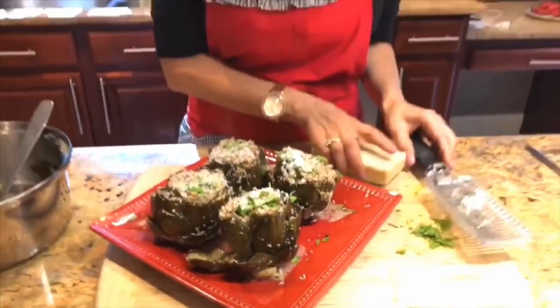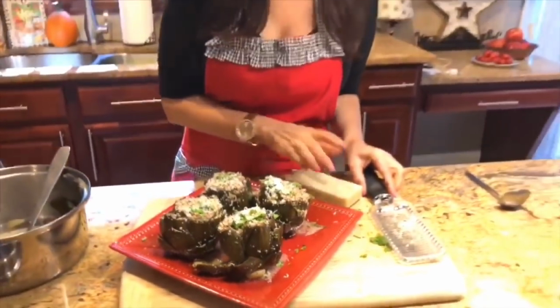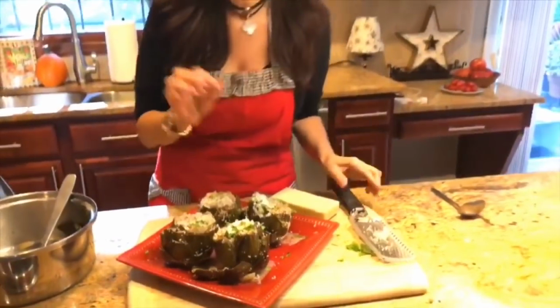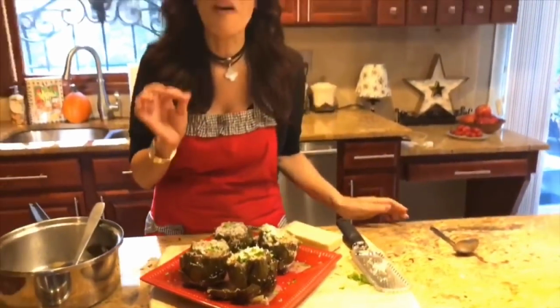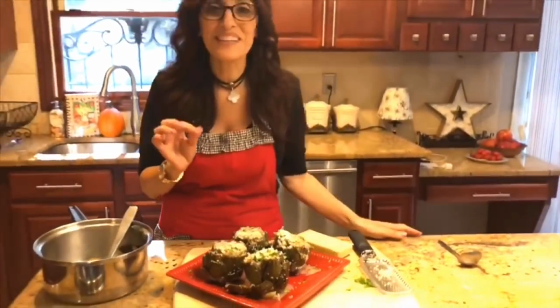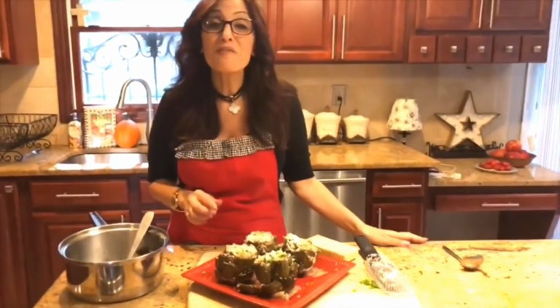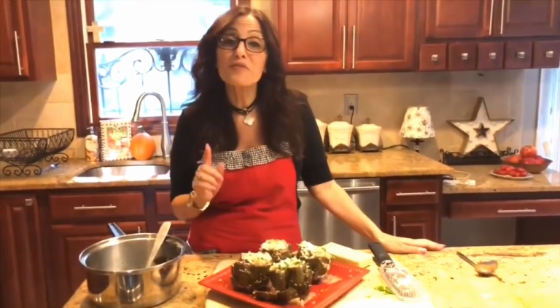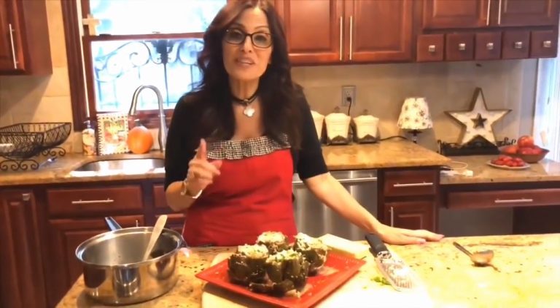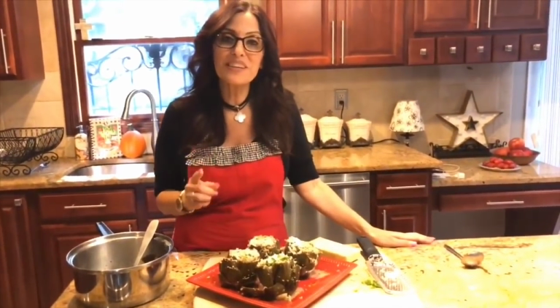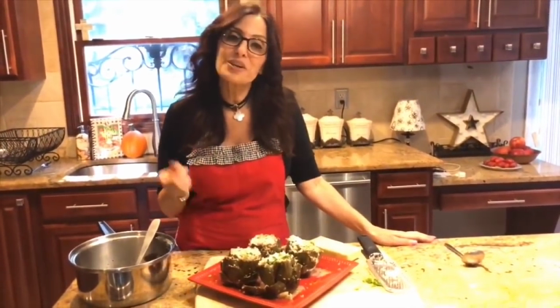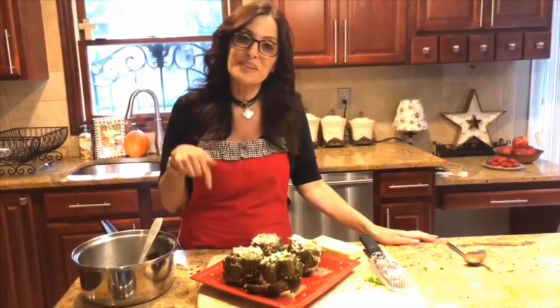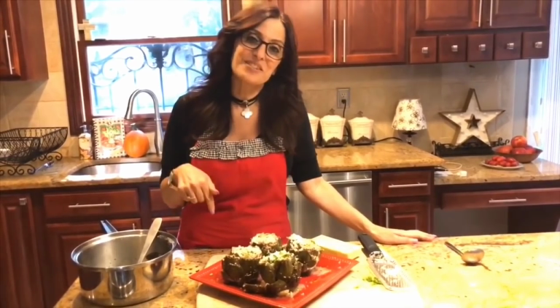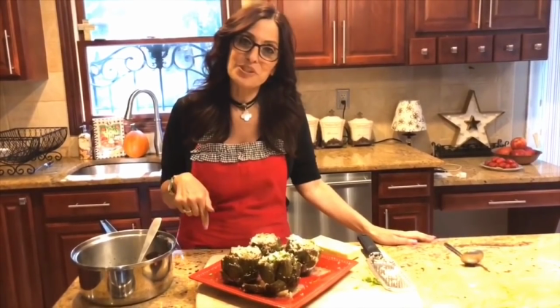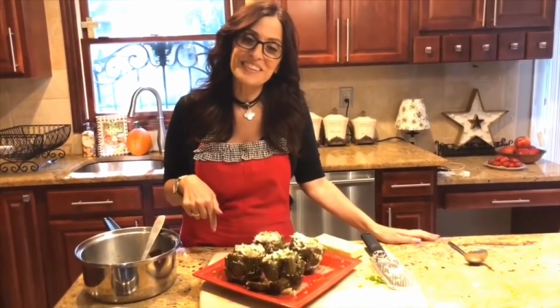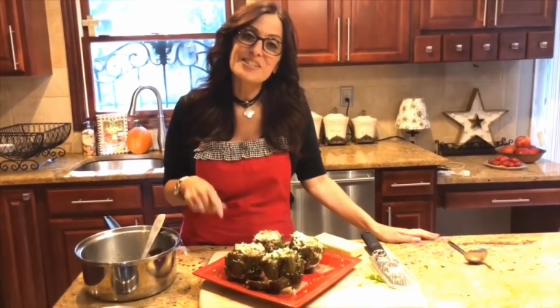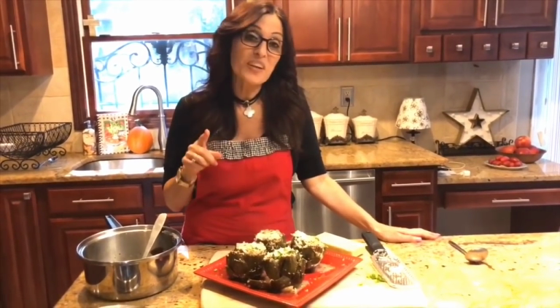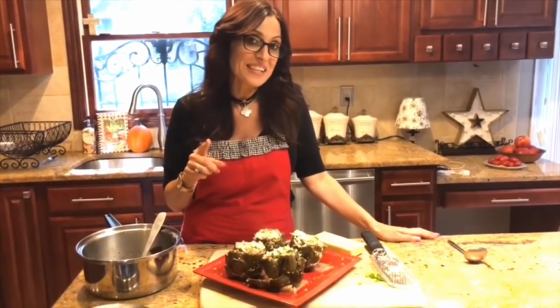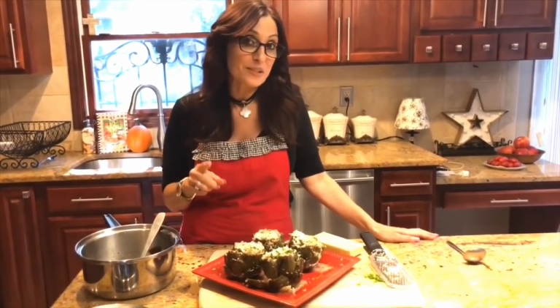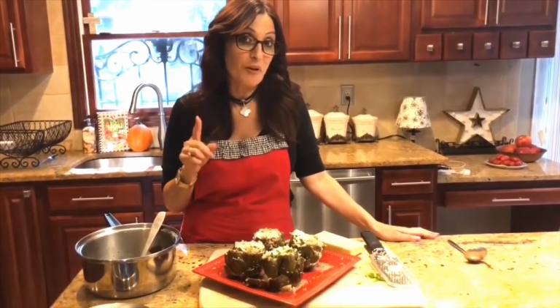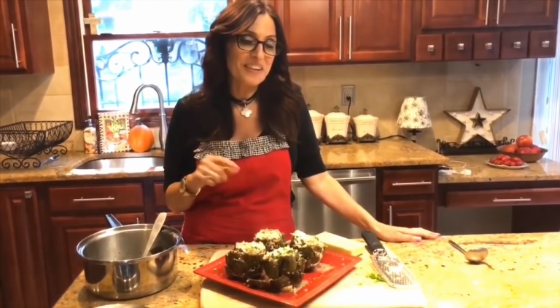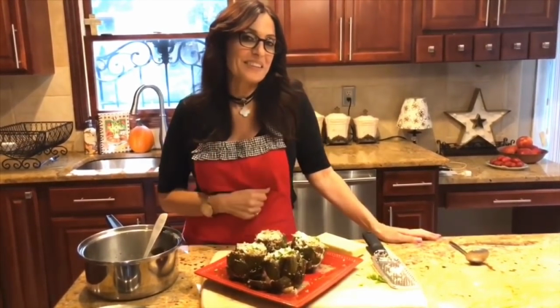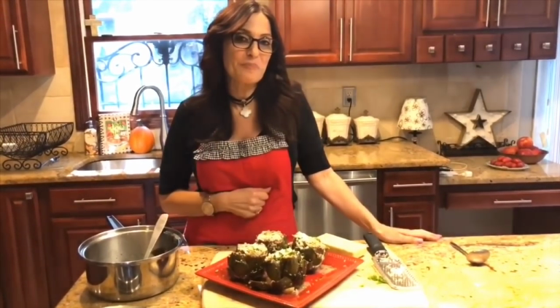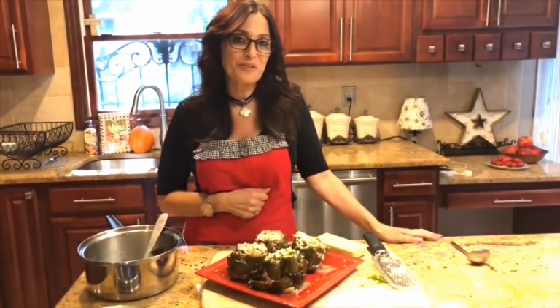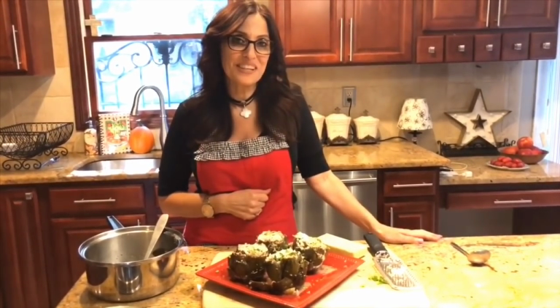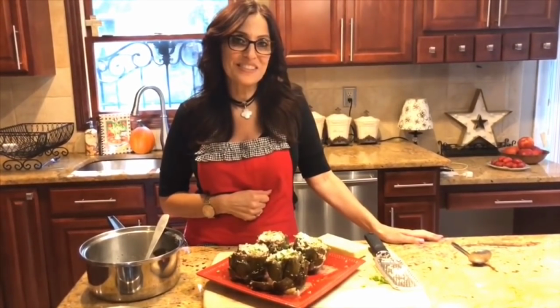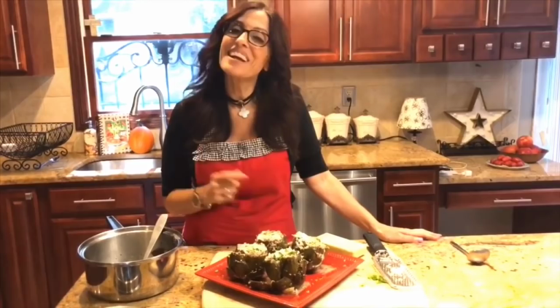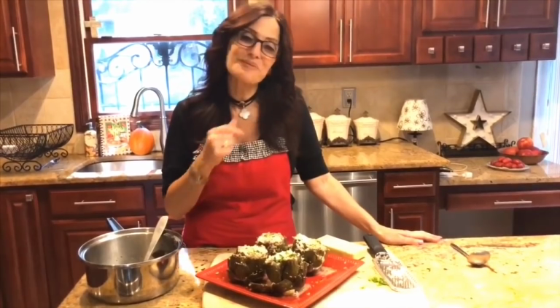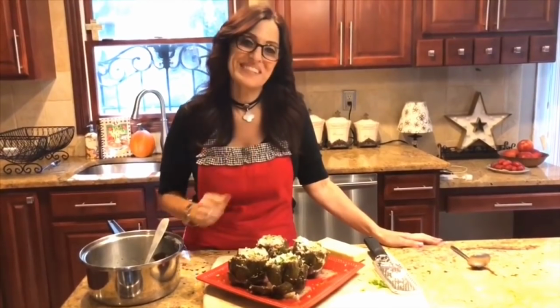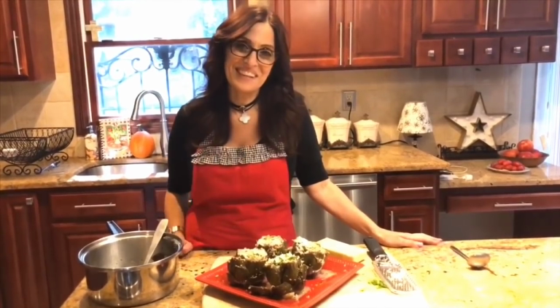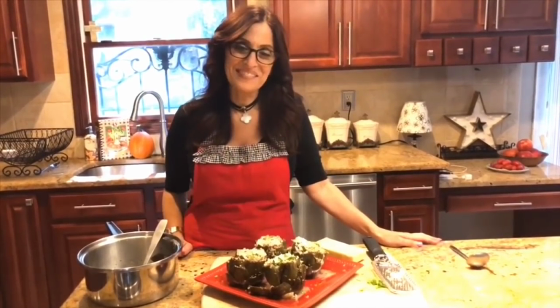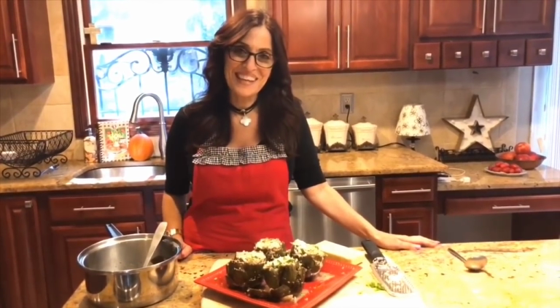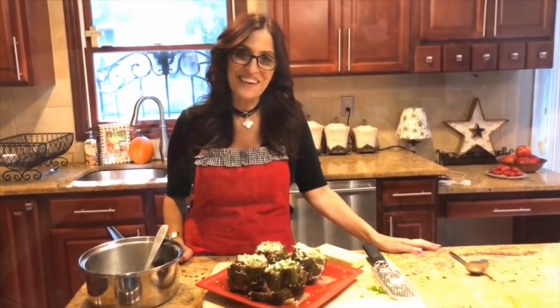I am going to serve these up for my husband when he gets home and the rest of the family, and they're just going to love it. For the full recipe, go down to the description. Don't forget to hit that subscribe button and that little bell for notifications, and we will see you next time. Take care!